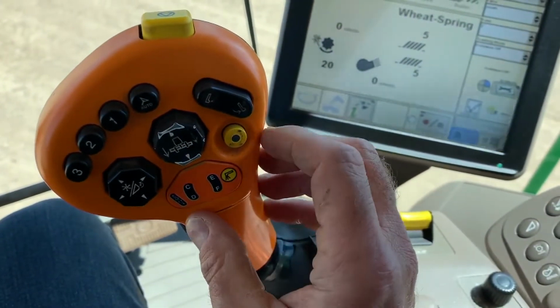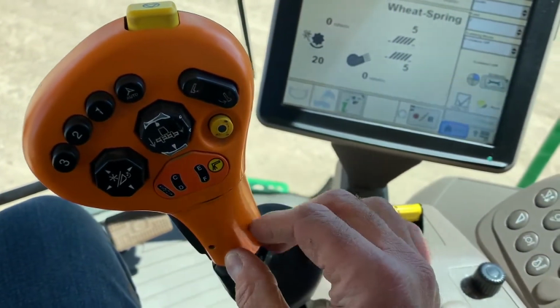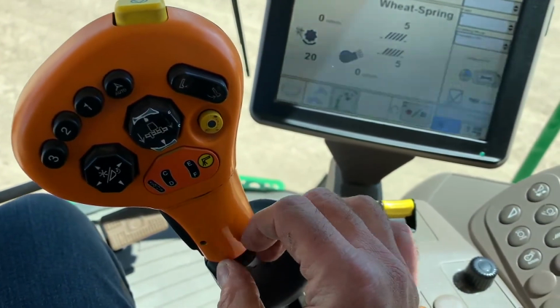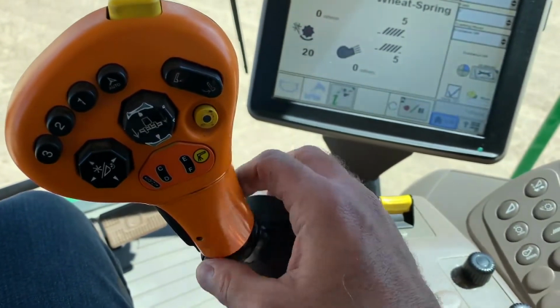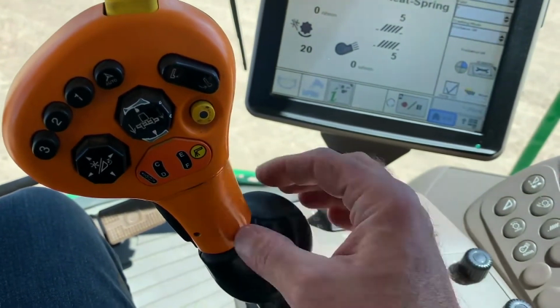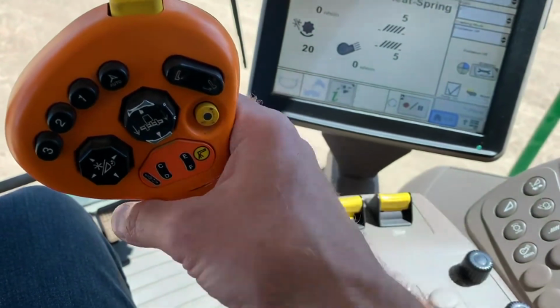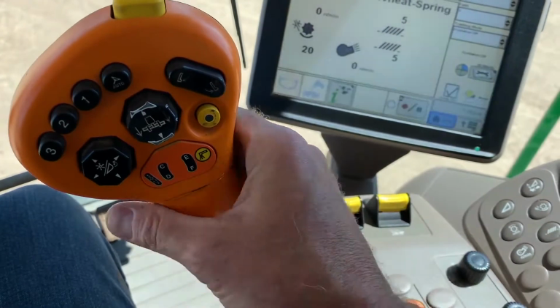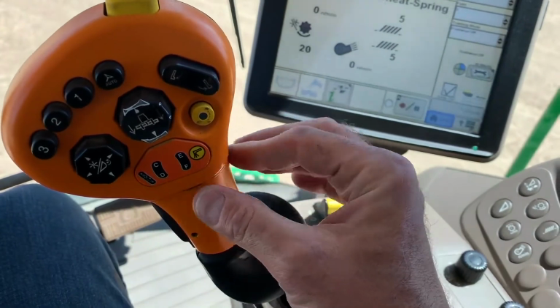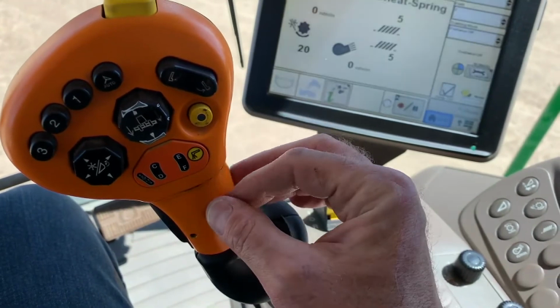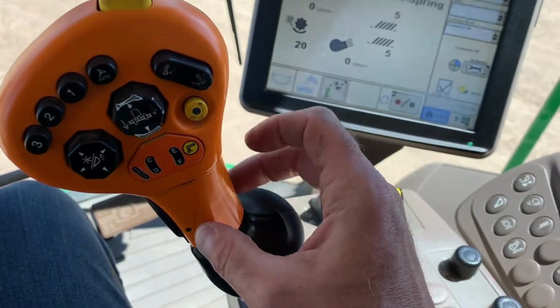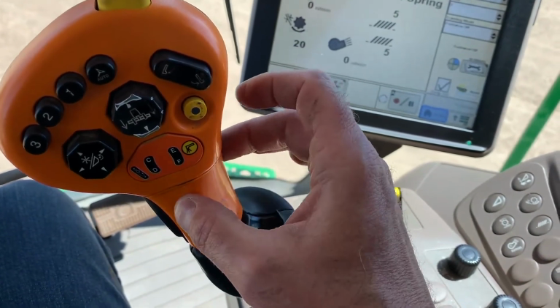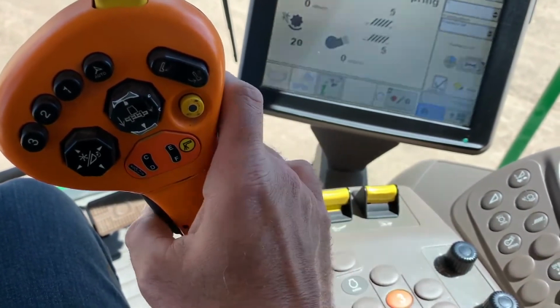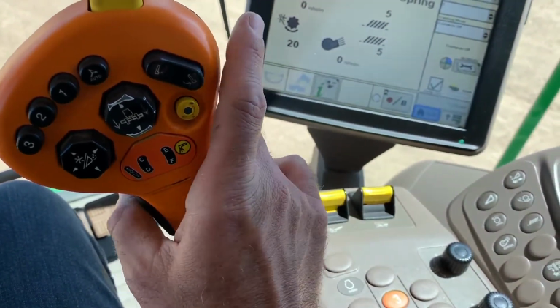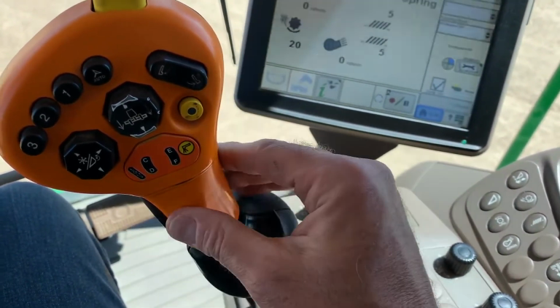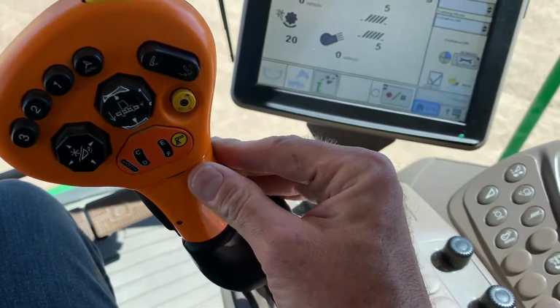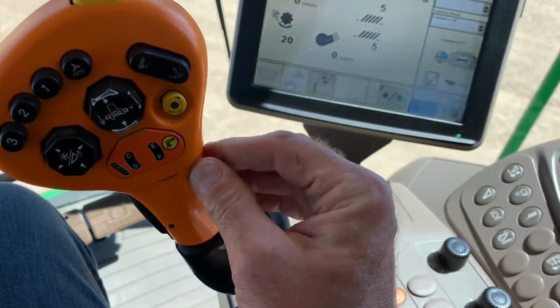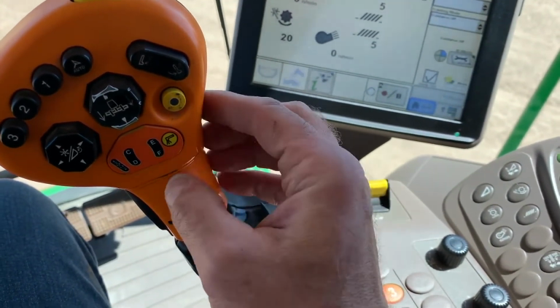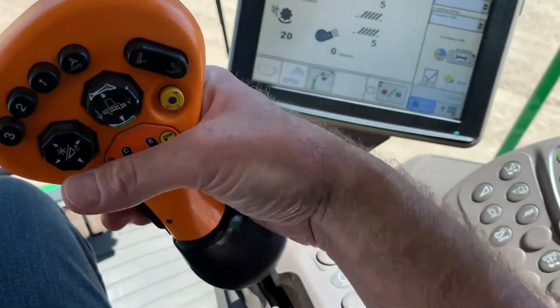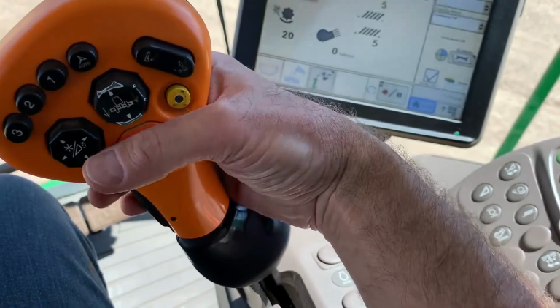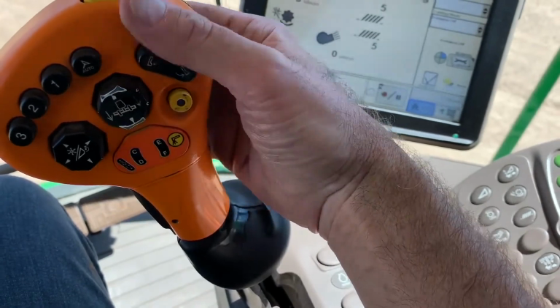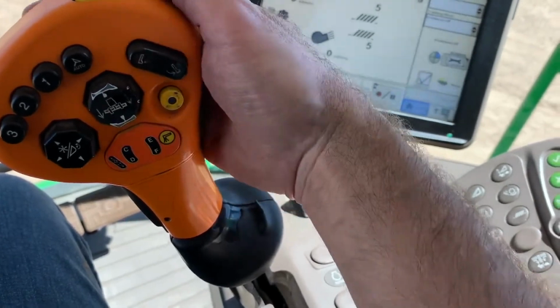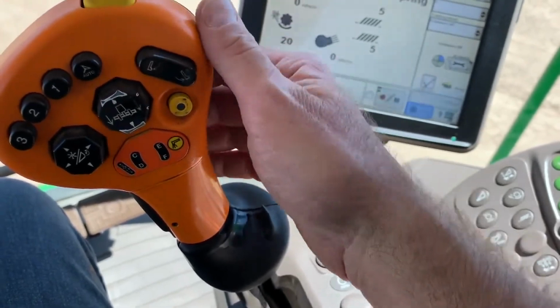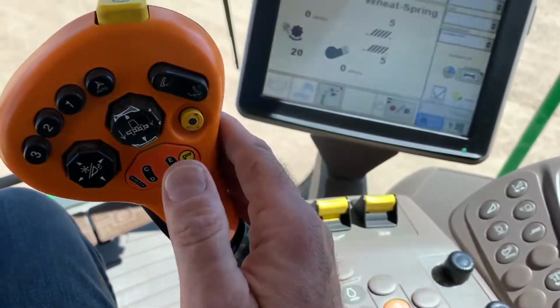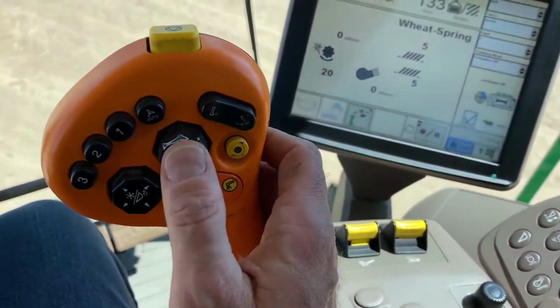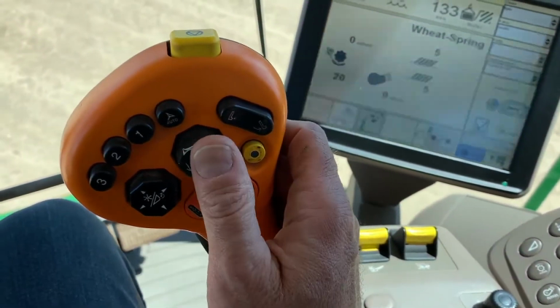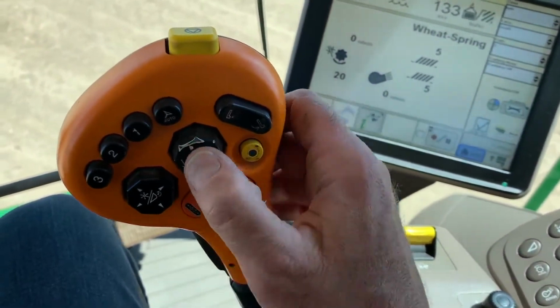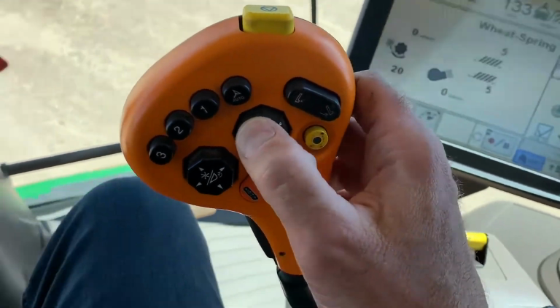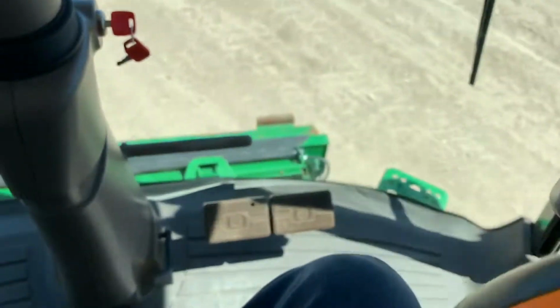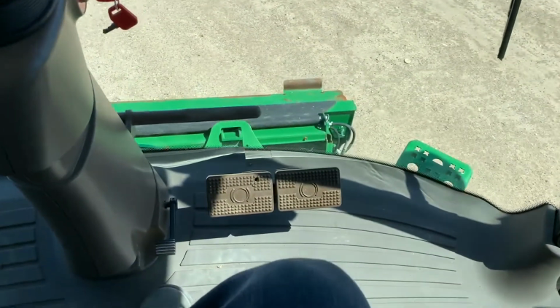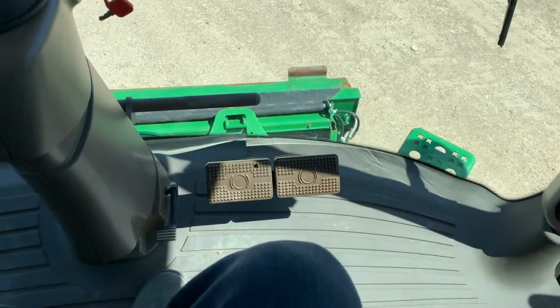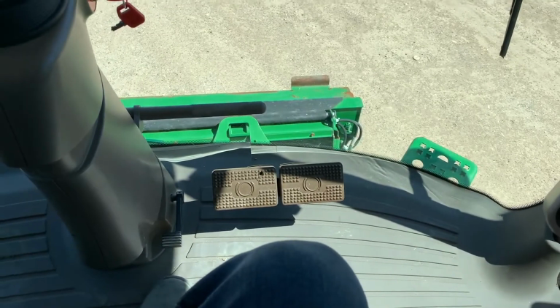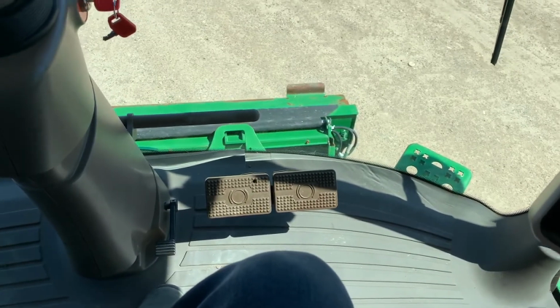On the hydro handle, there's usually a black sleeve around here — it's come off, but it doesn't inhibit the operation at all. Header controls work fine.